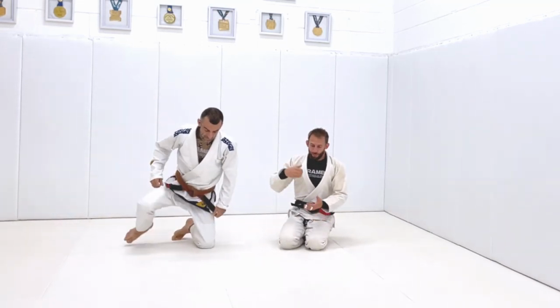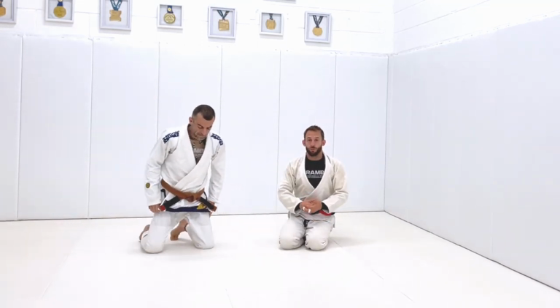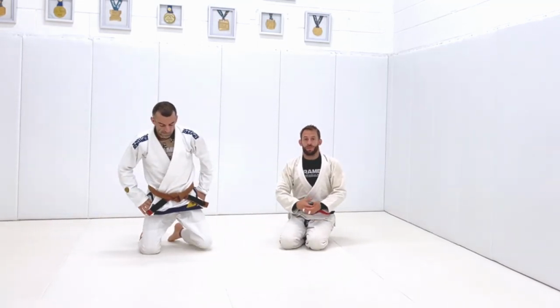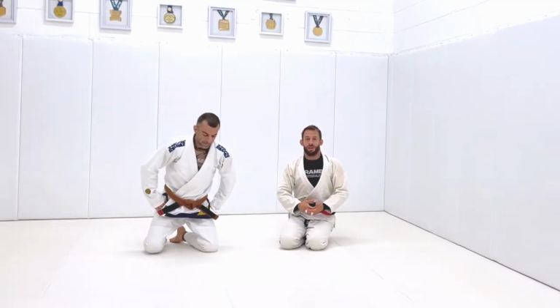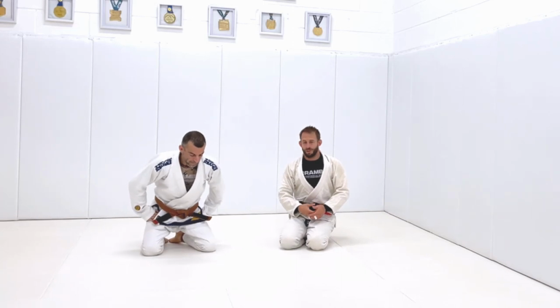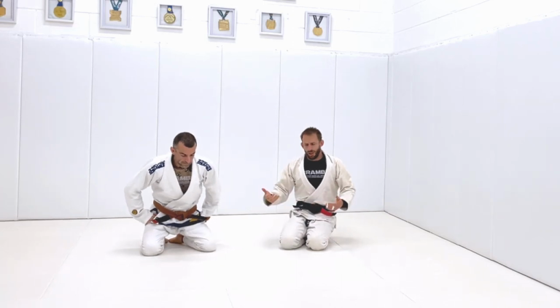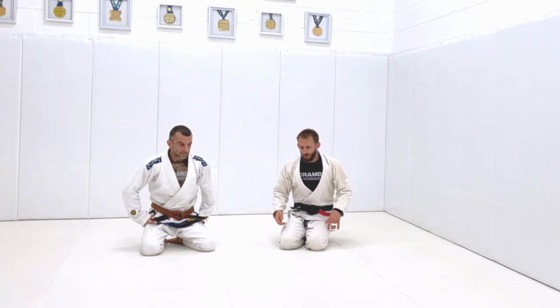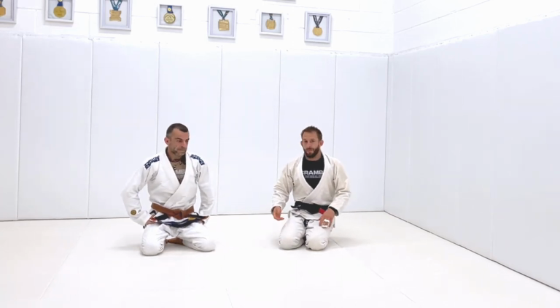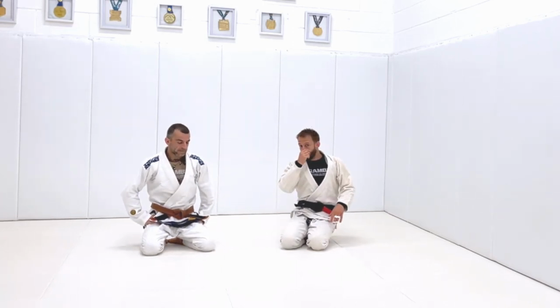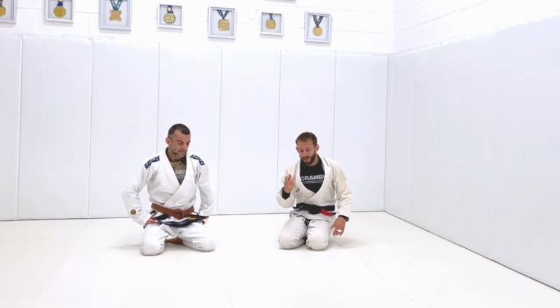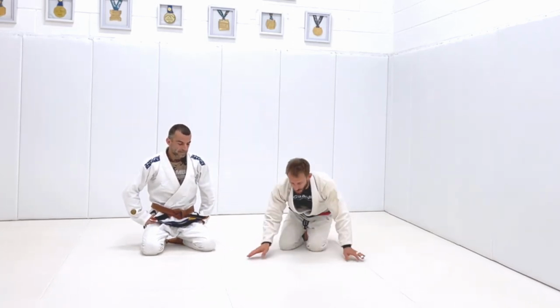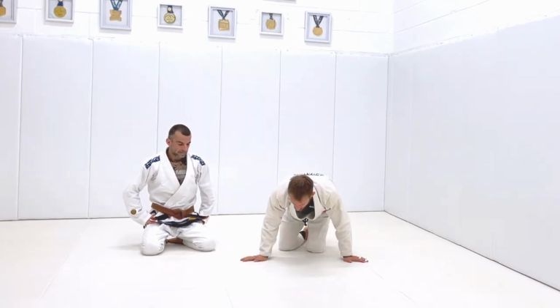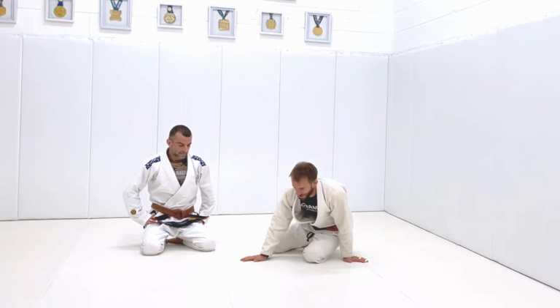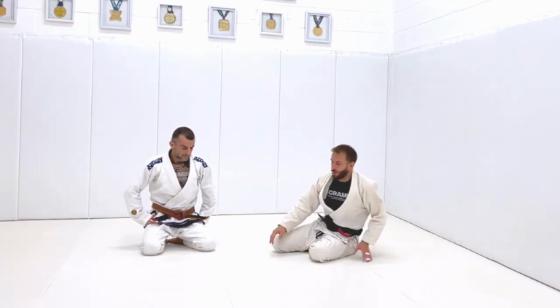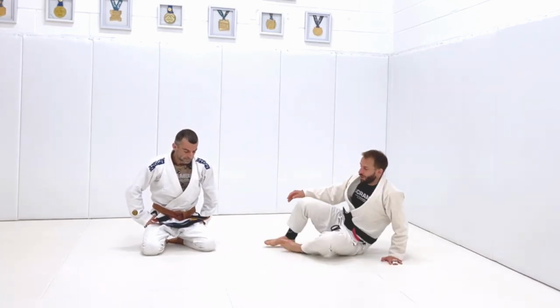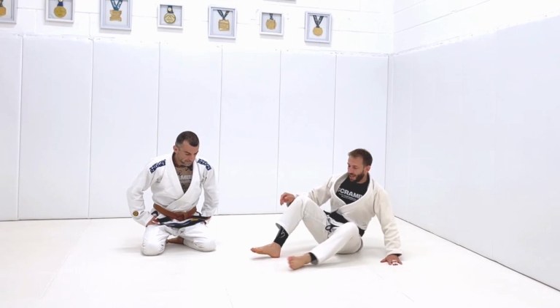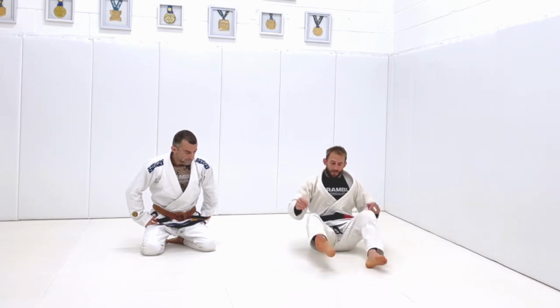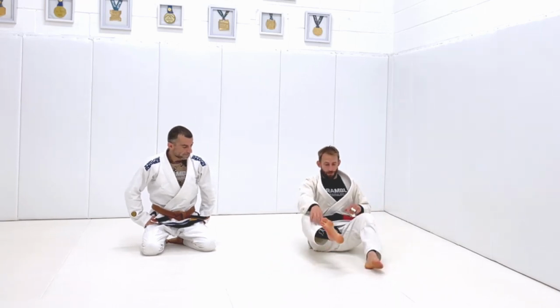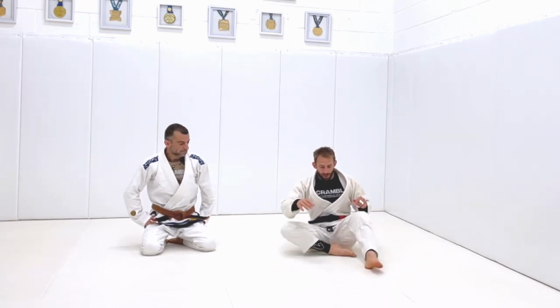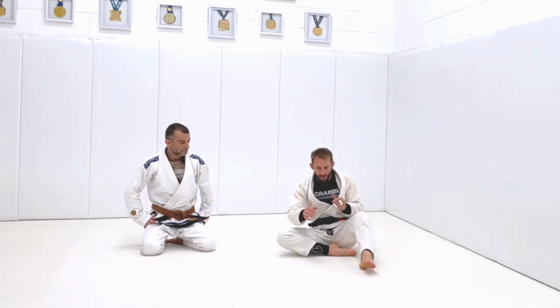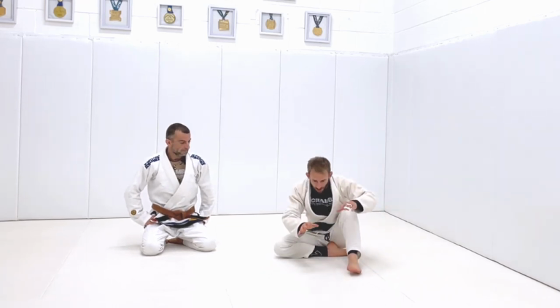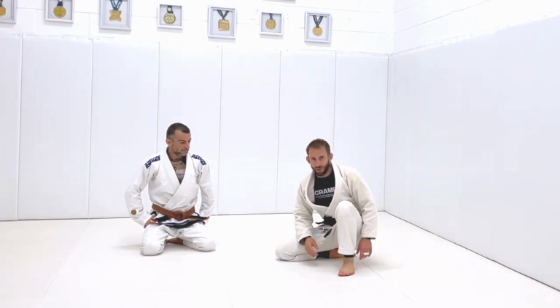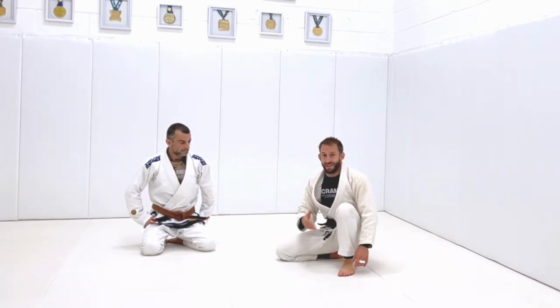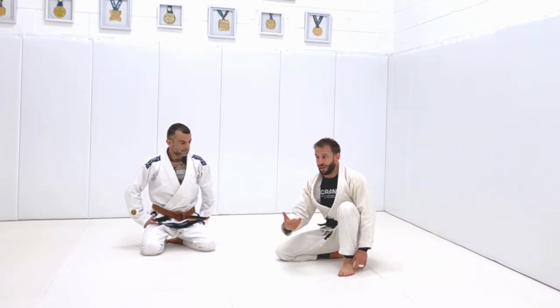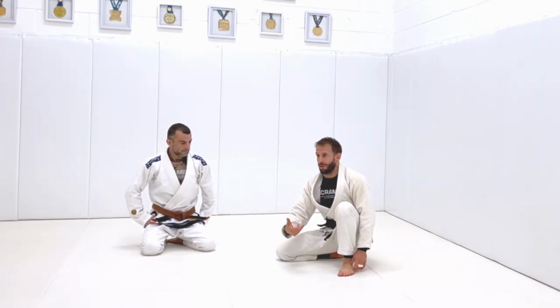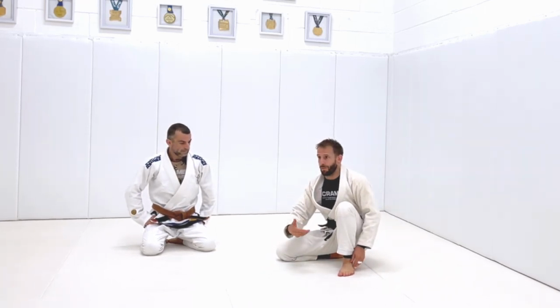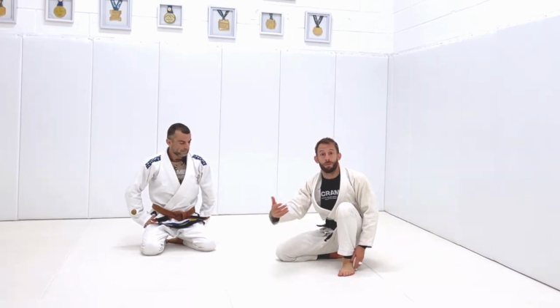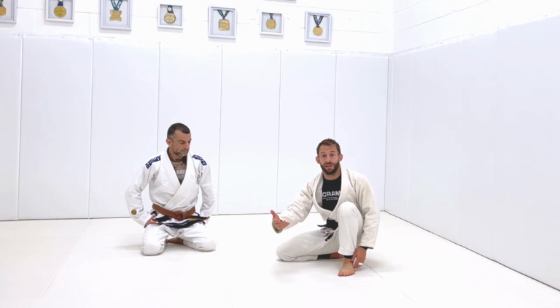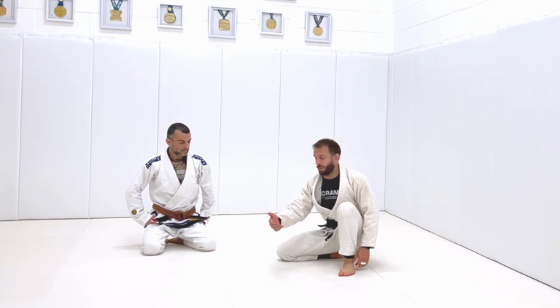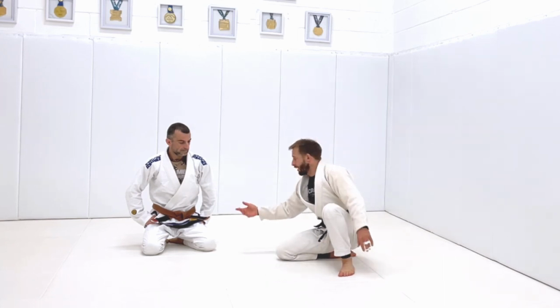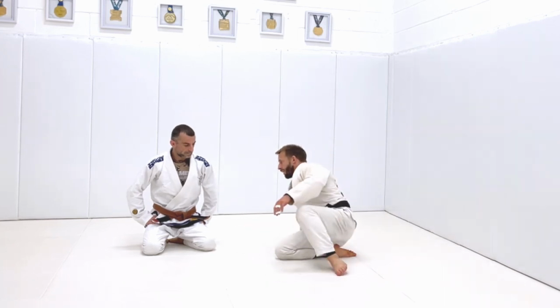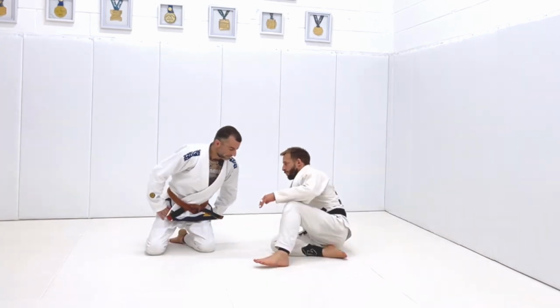When we sweep, we want to be able to stabilize the top position and work from there. The way that we do that is we're going to use one of two movements. We're going to fold one leg underneath us and come forwards — that's great if I want forwards energy to come up.